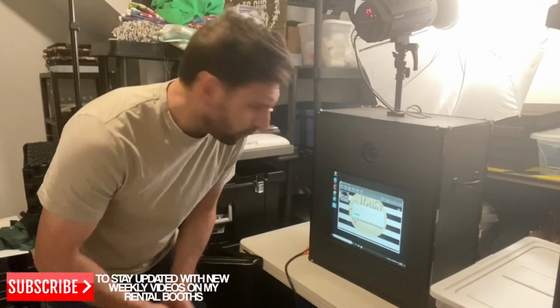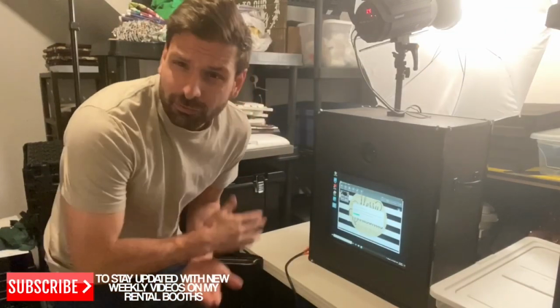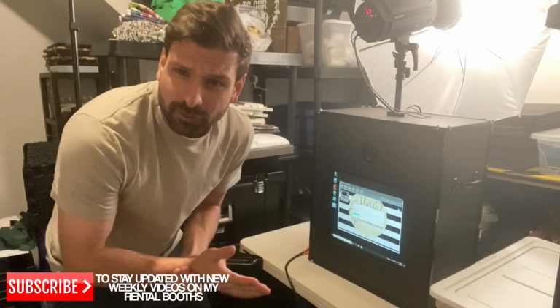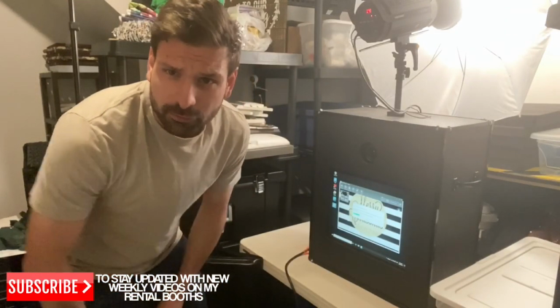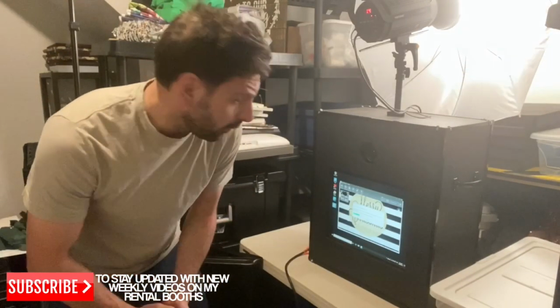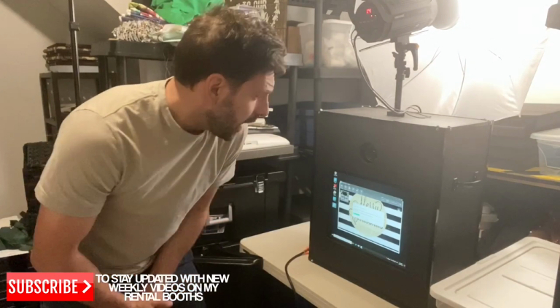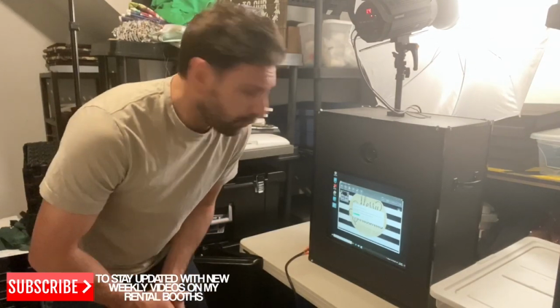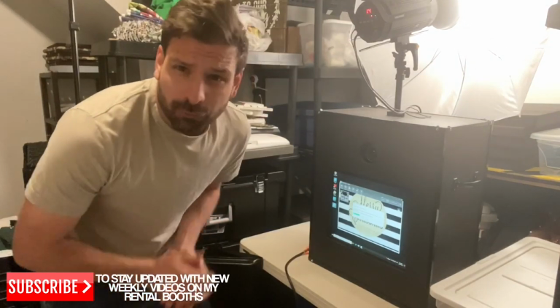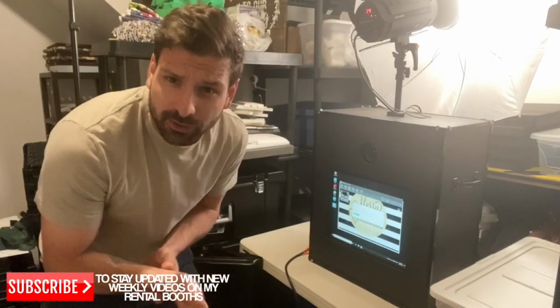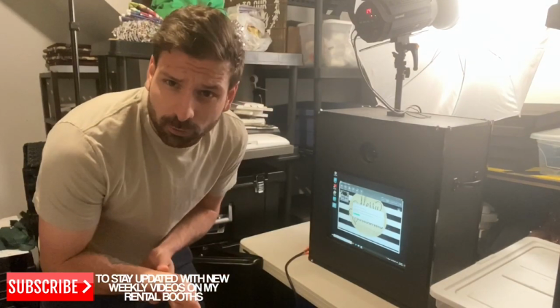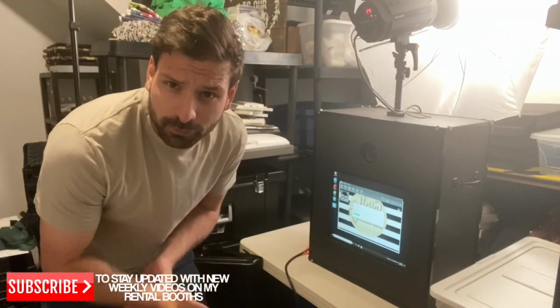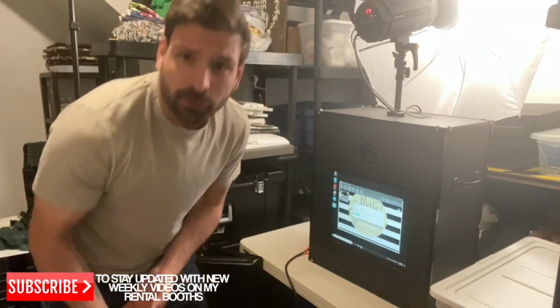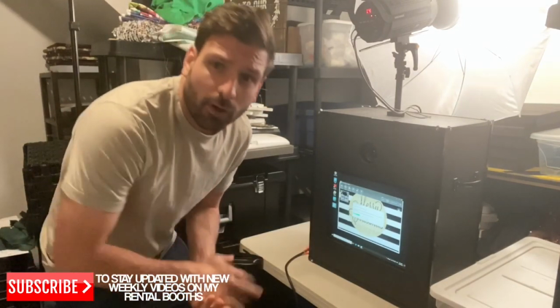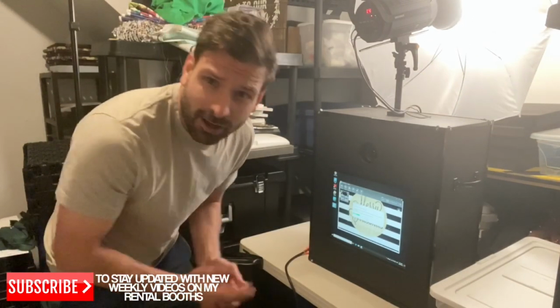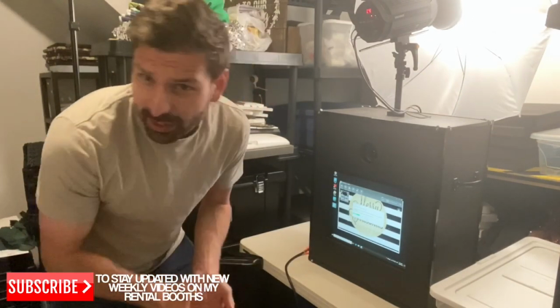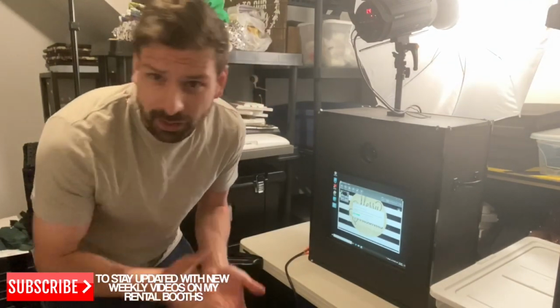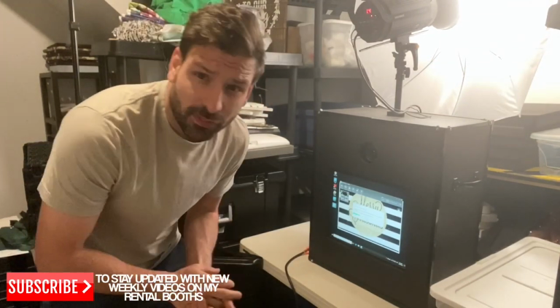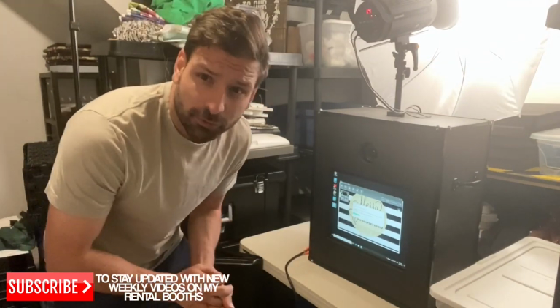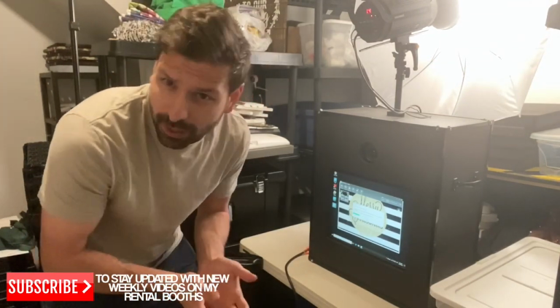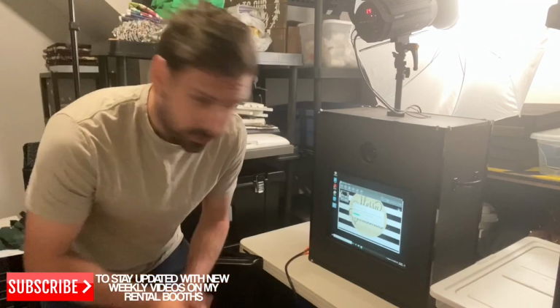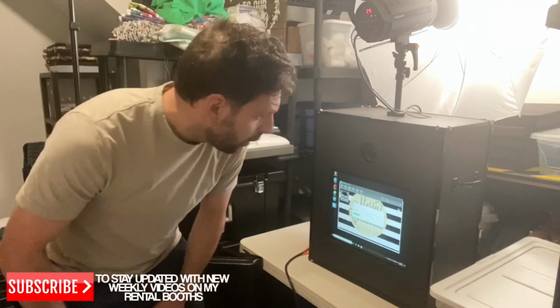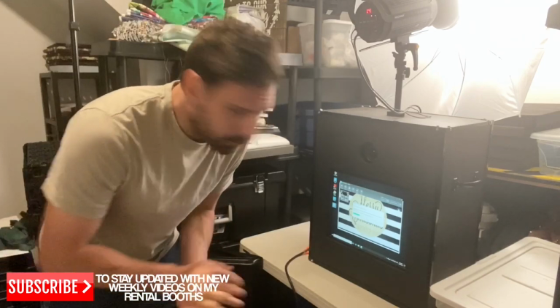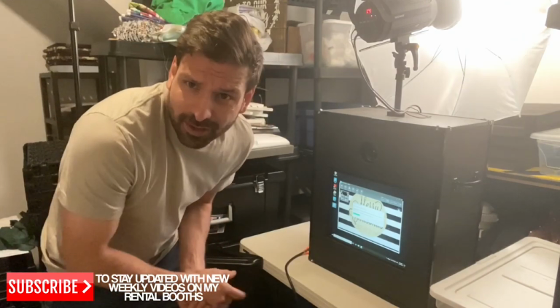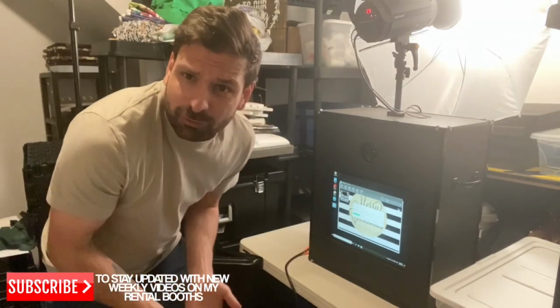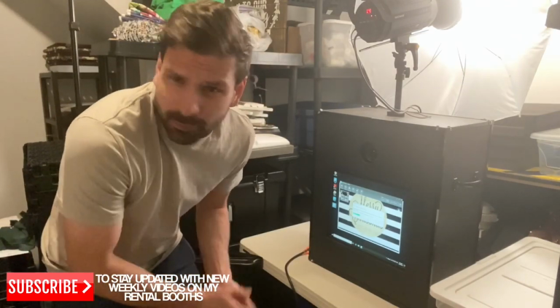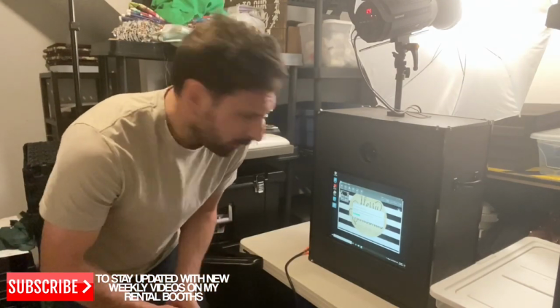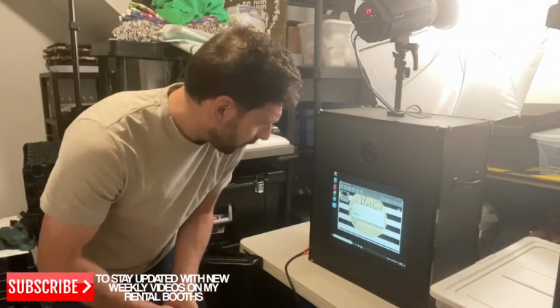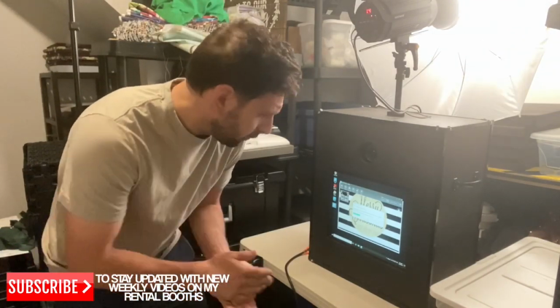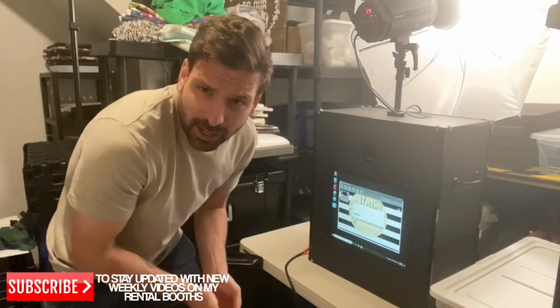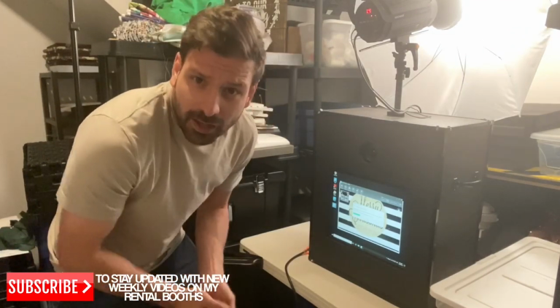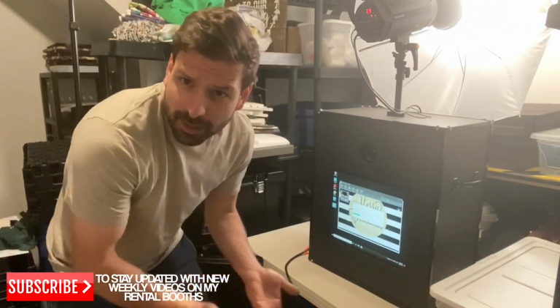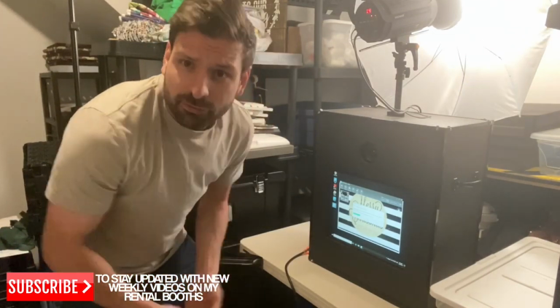If you want to run a regular photo booth business where you go out with an attendant and set everything up, you can do that. Or if you'd like people to just come in and pick them up, you can do it that way too — same booths, different price points.